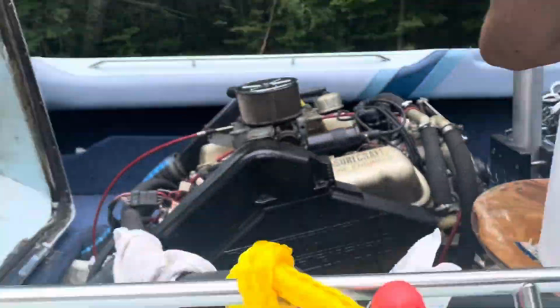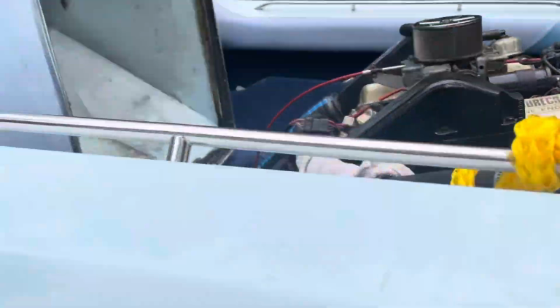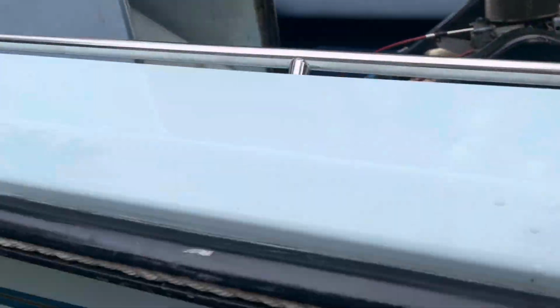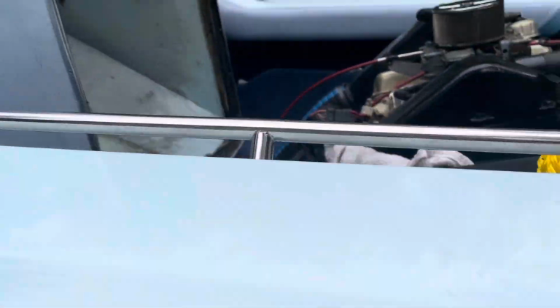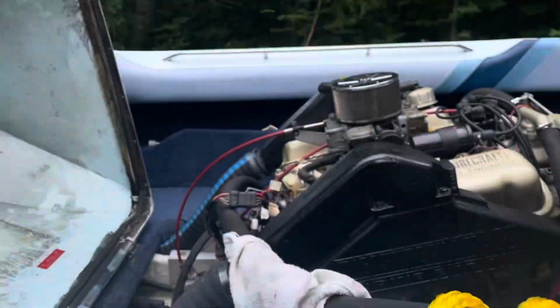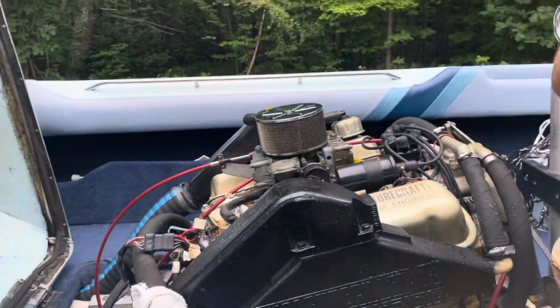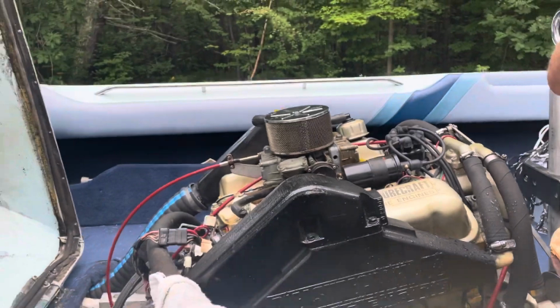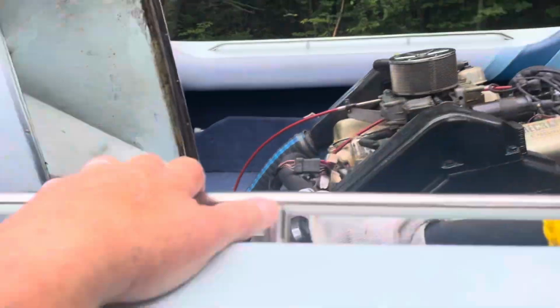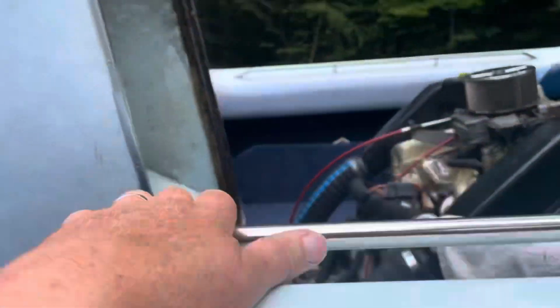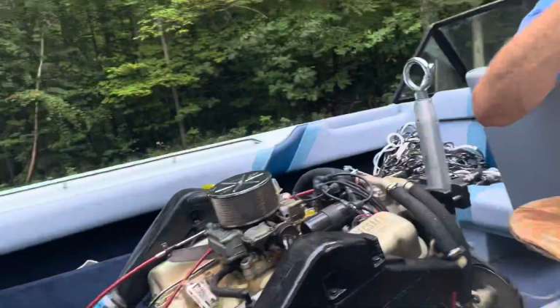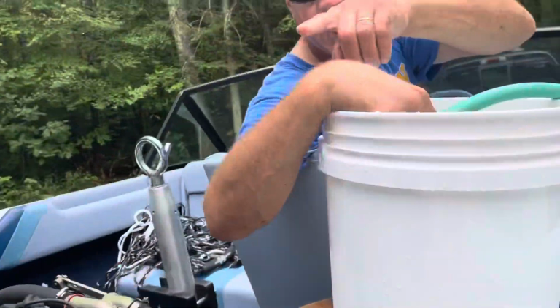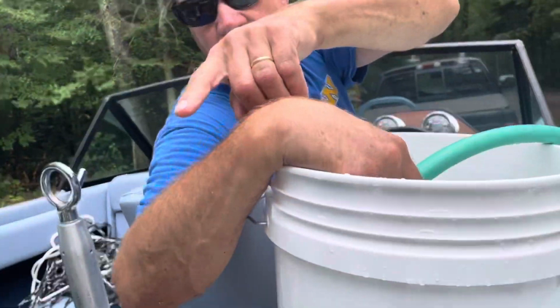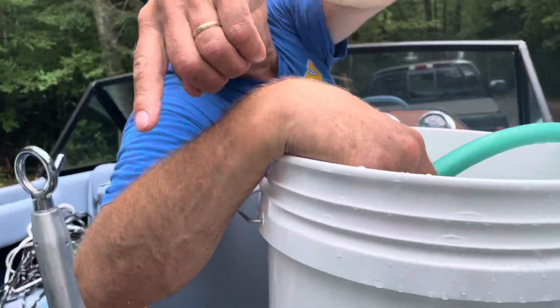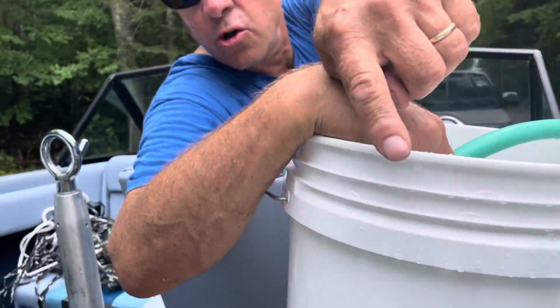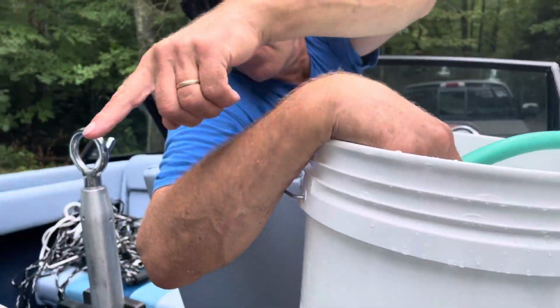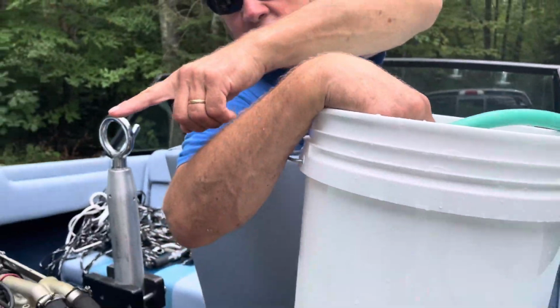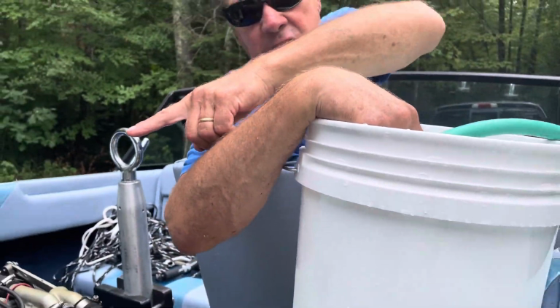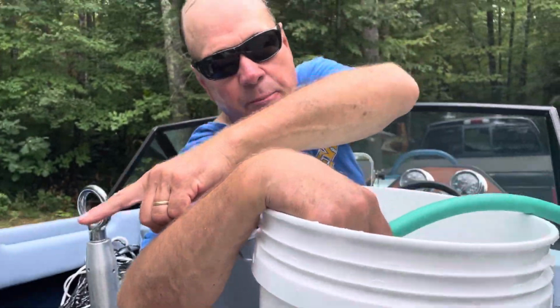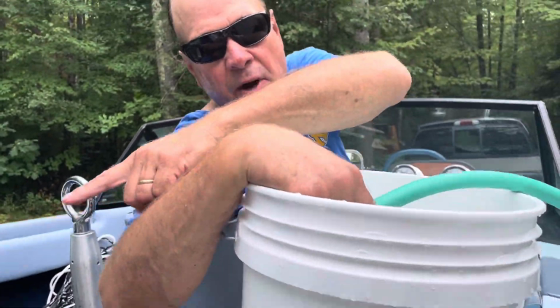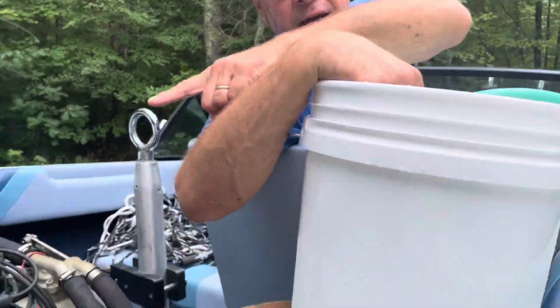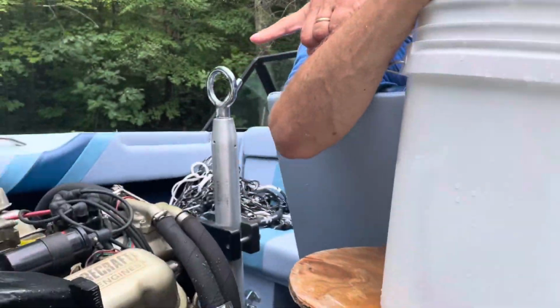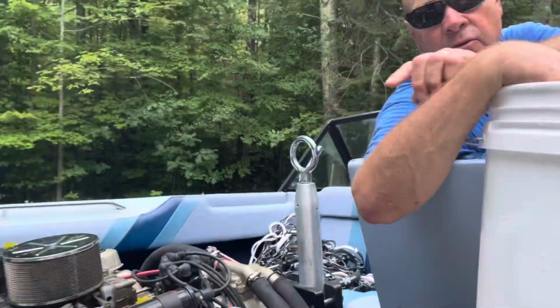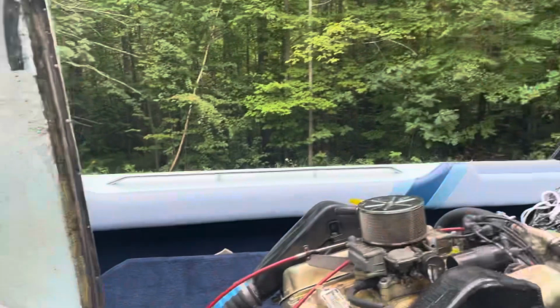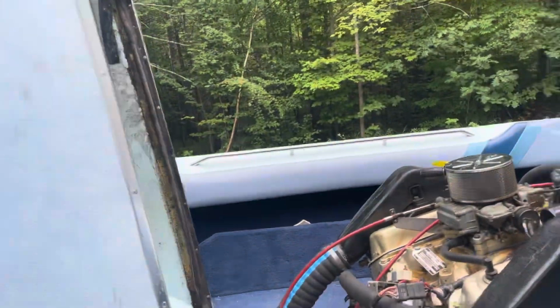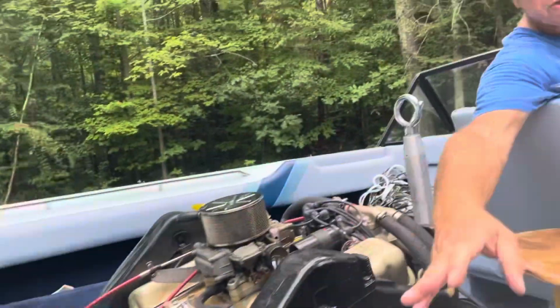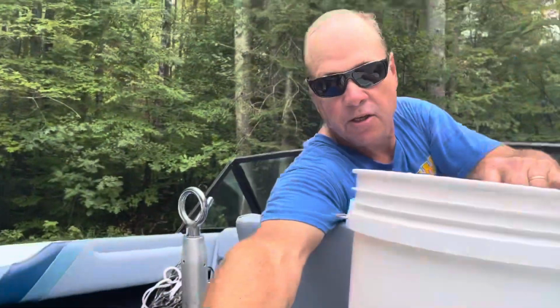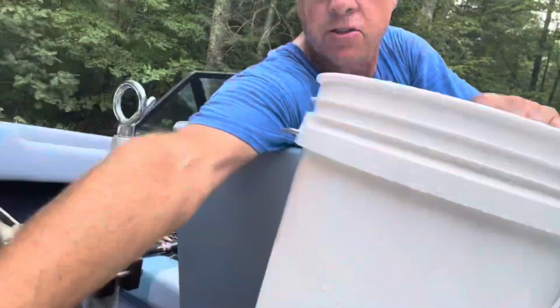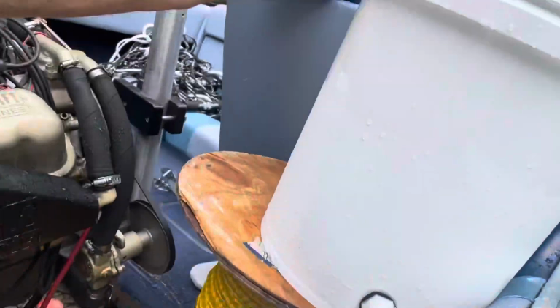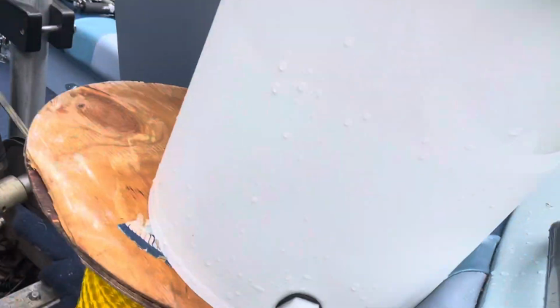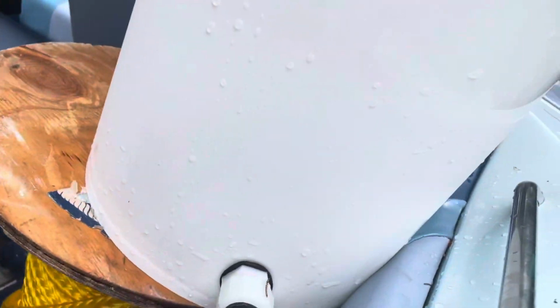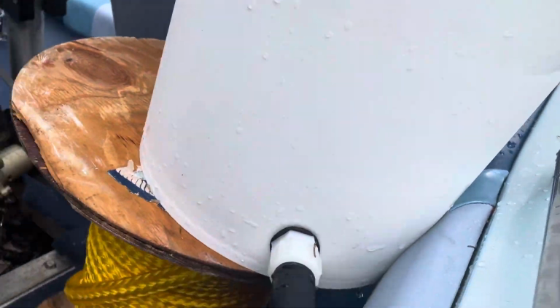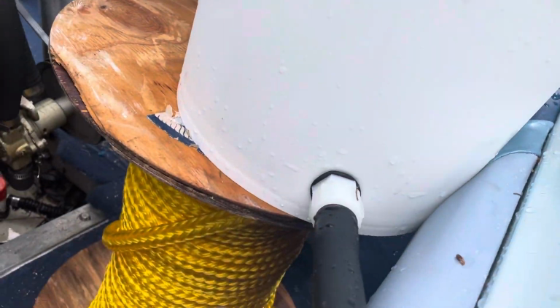You have to make sure the water is coming out the back of the engine. You can see this hose is going straight to the intake of the pump — right here, this black hose — going straight to the water pump.